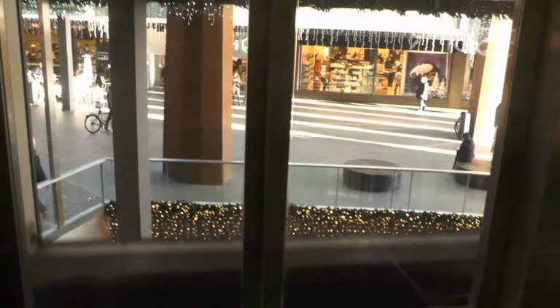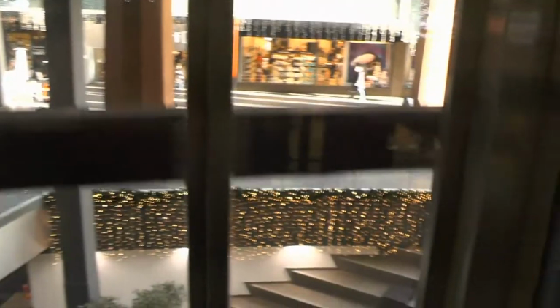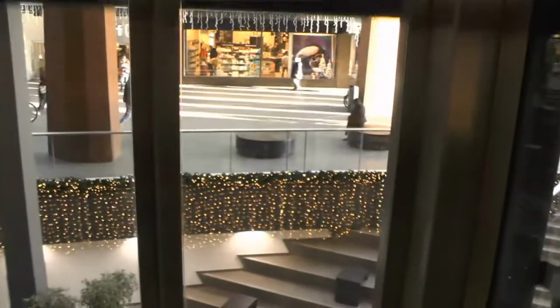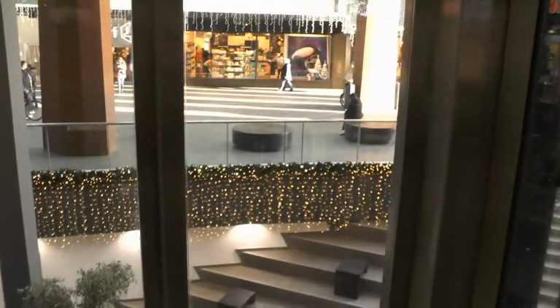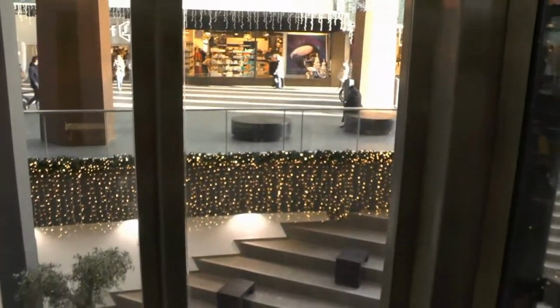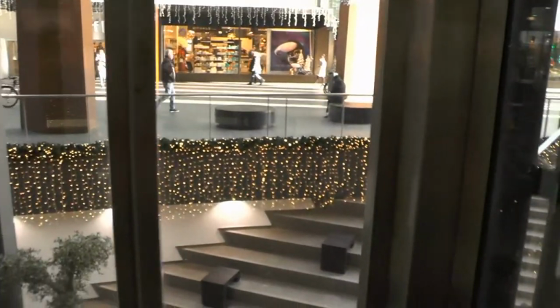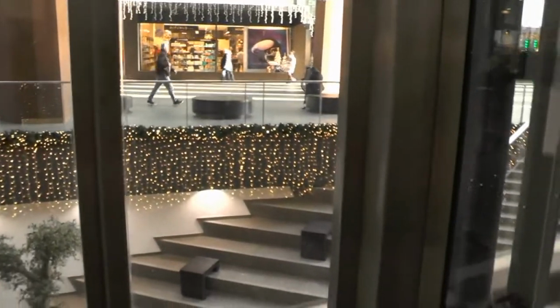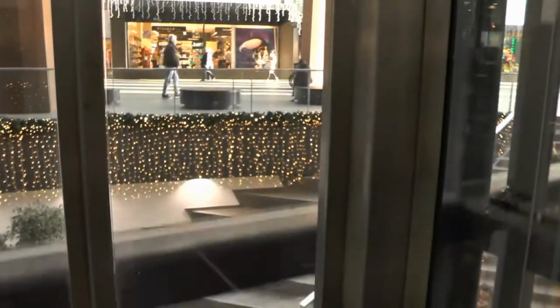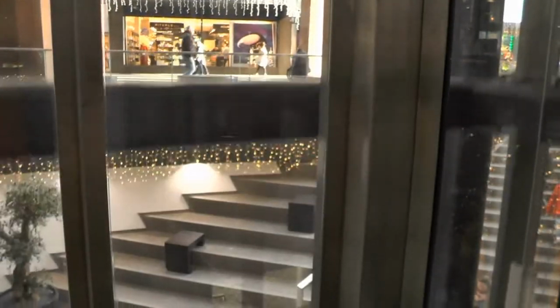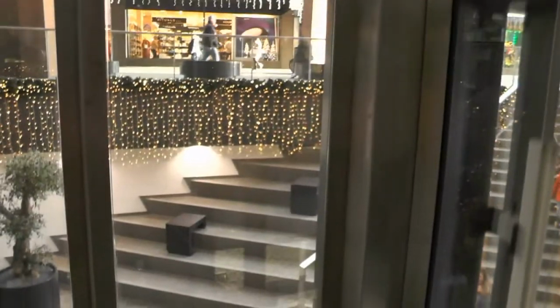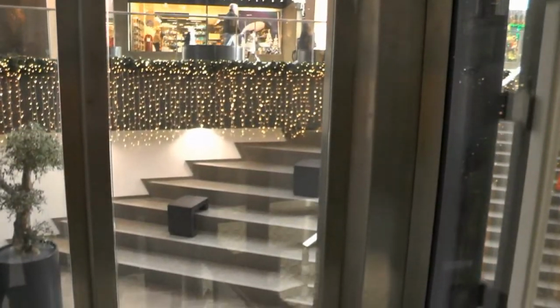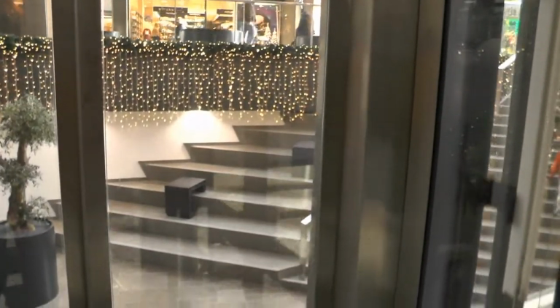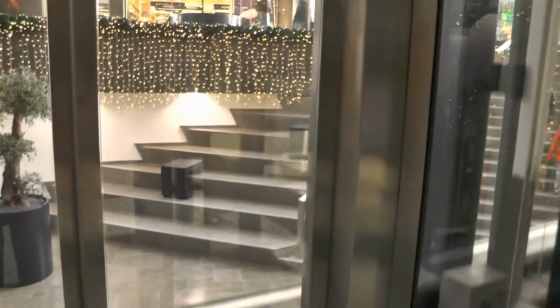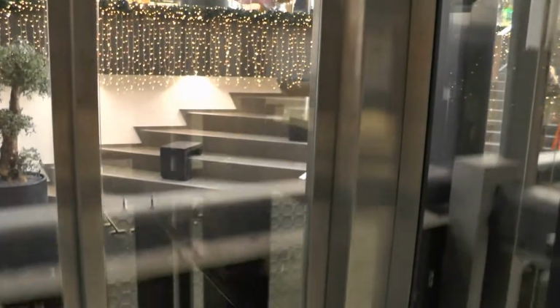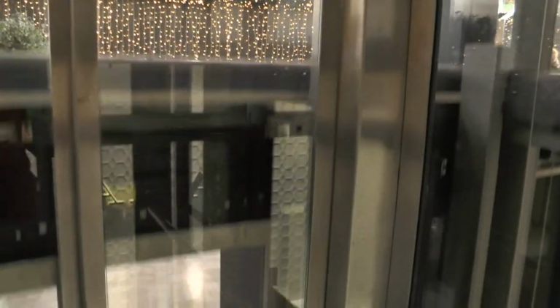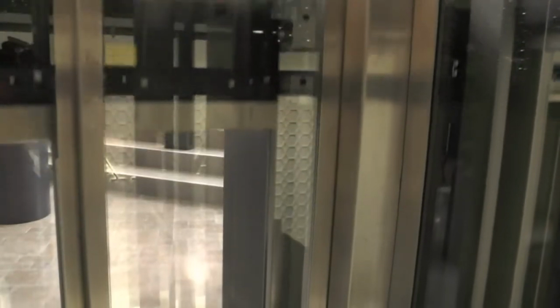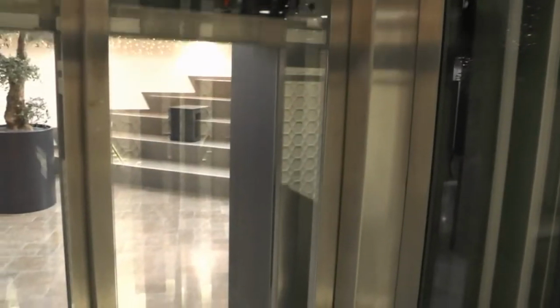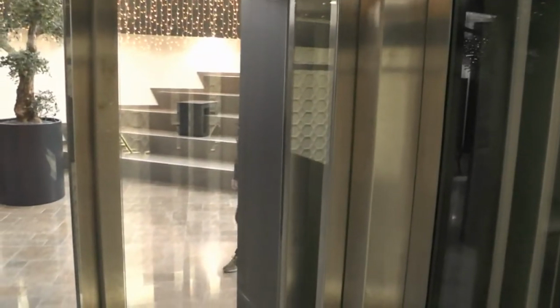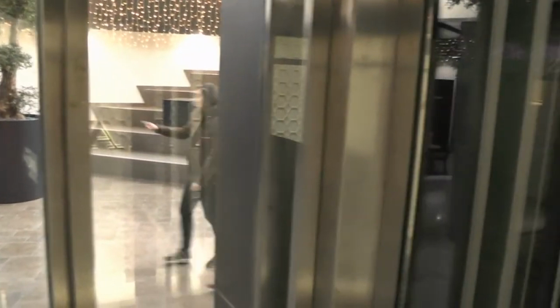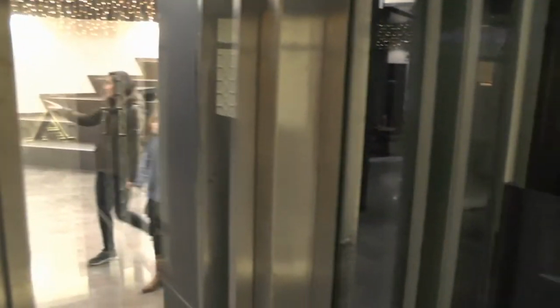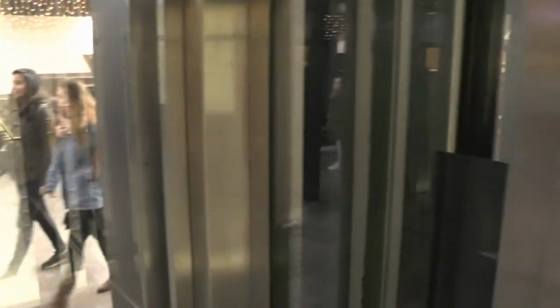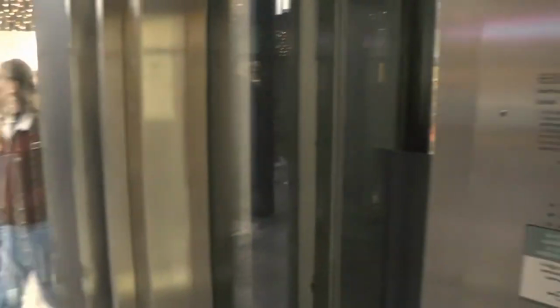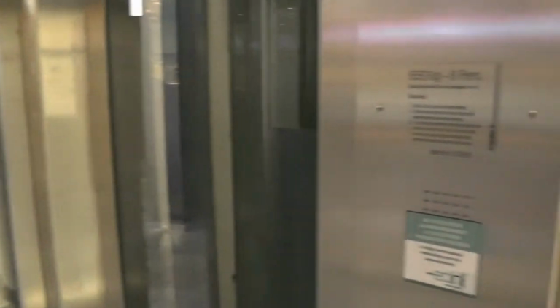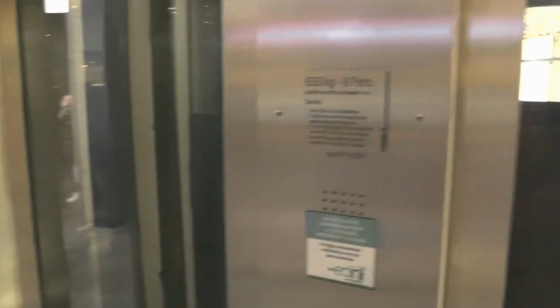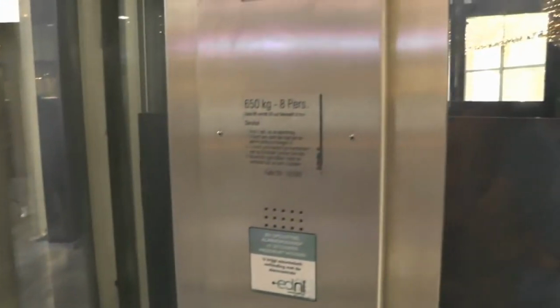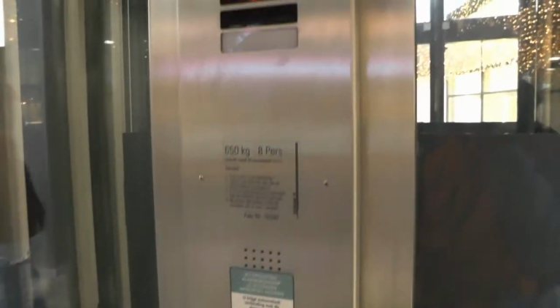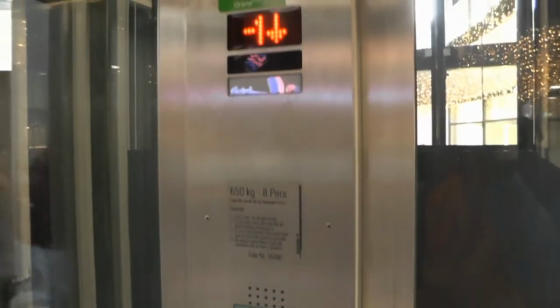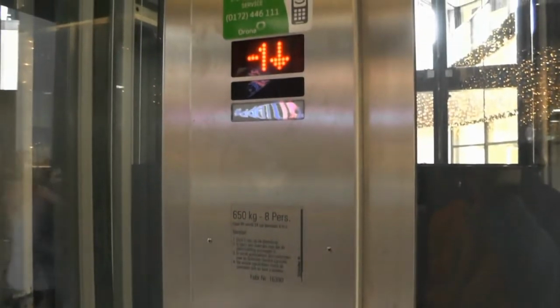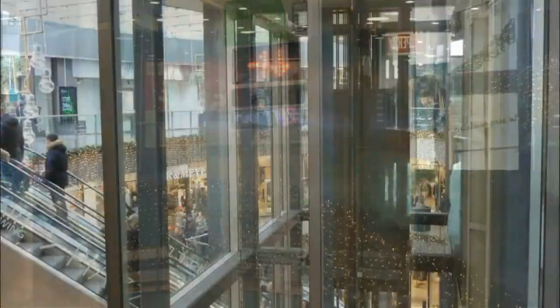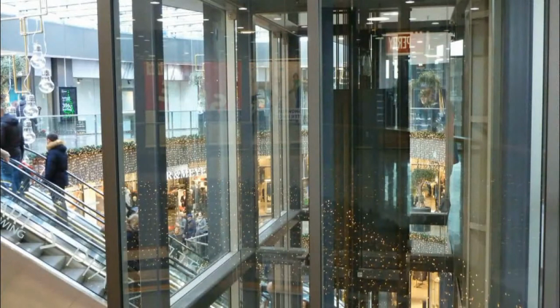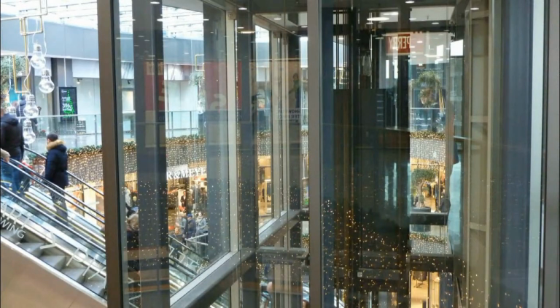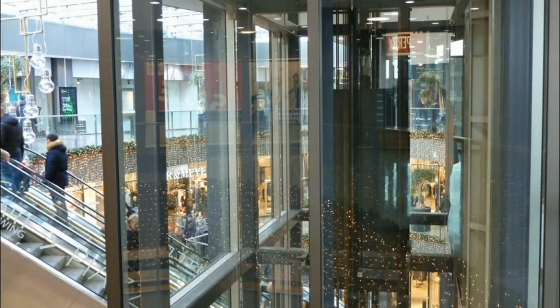And the most dramatic change, you can see it over here in the basement. The escalators have been replaced by a stairwell. Impressive as well.